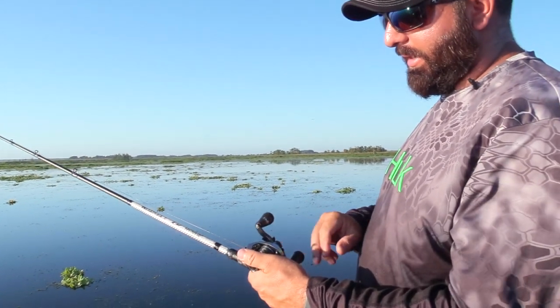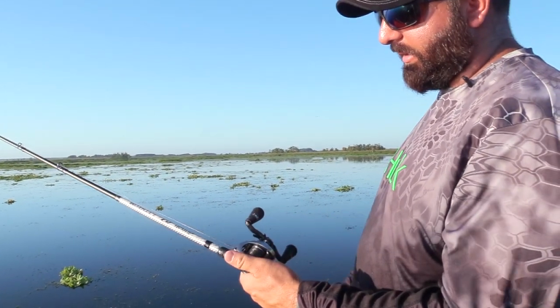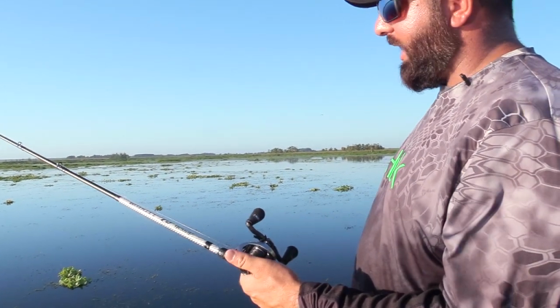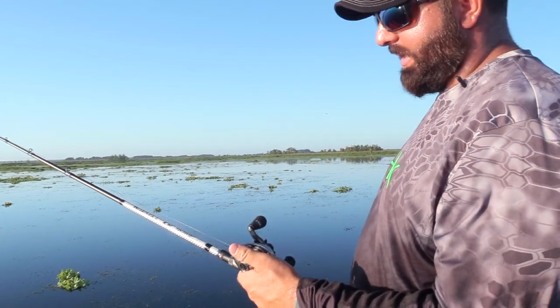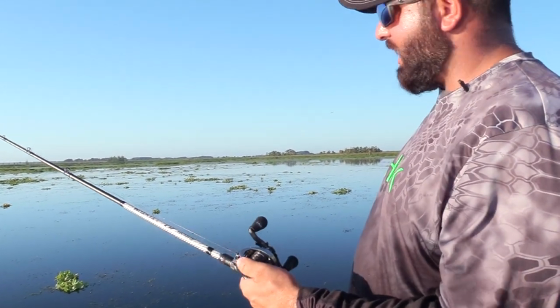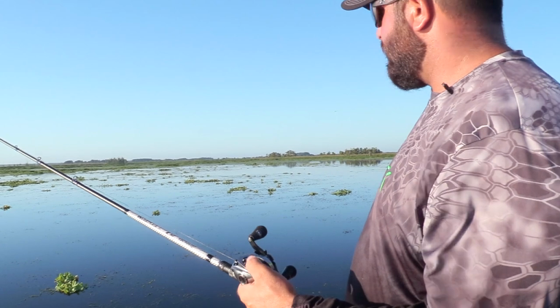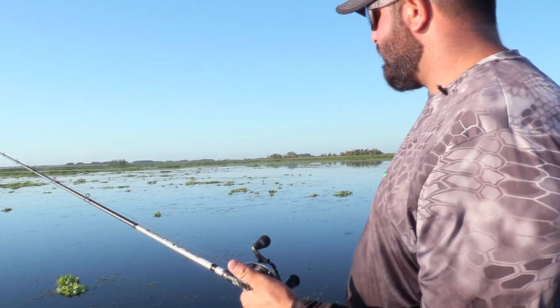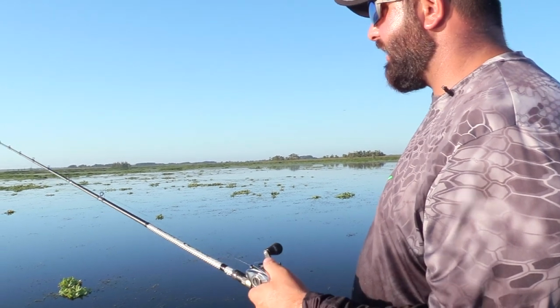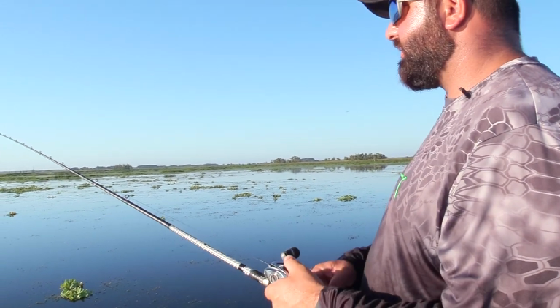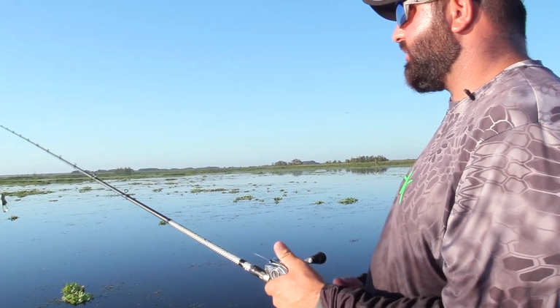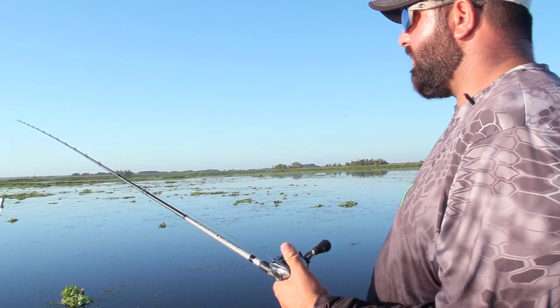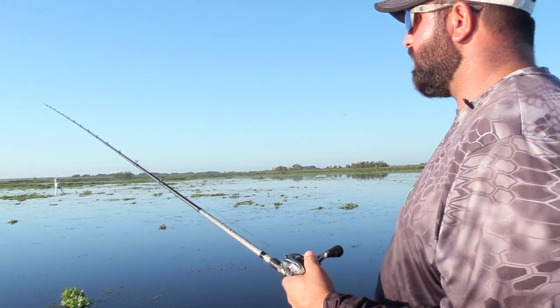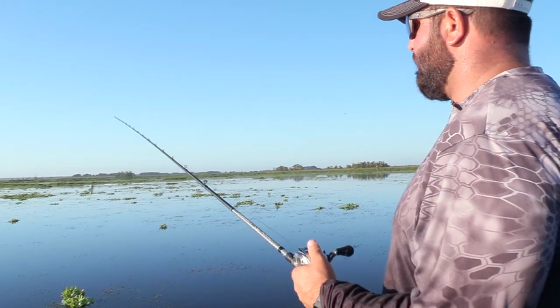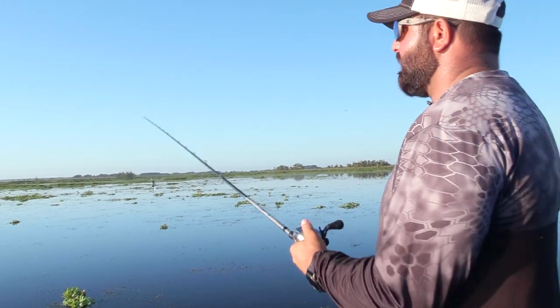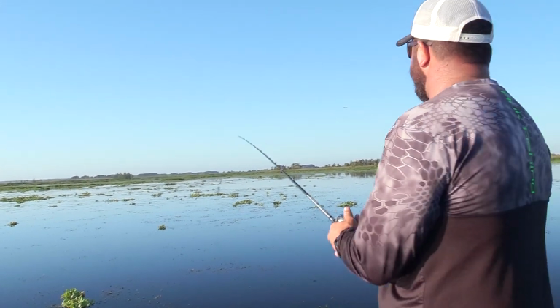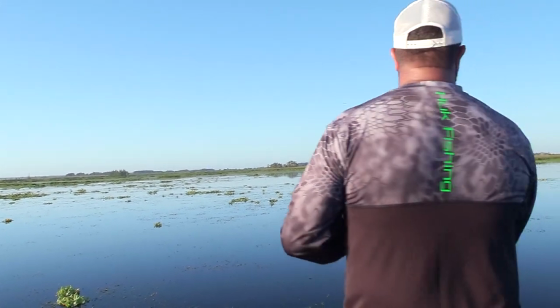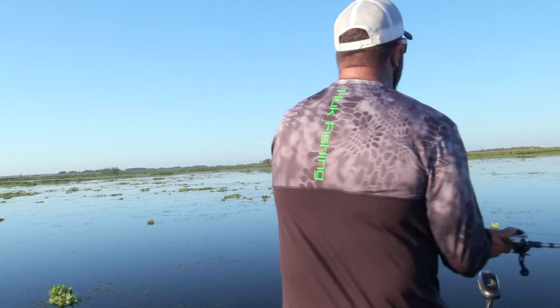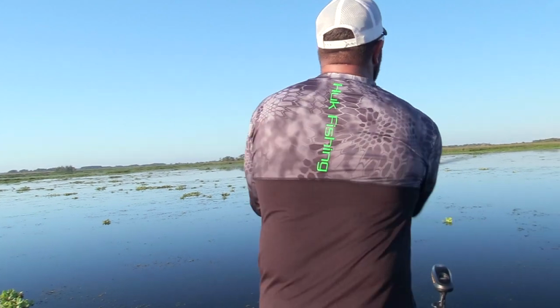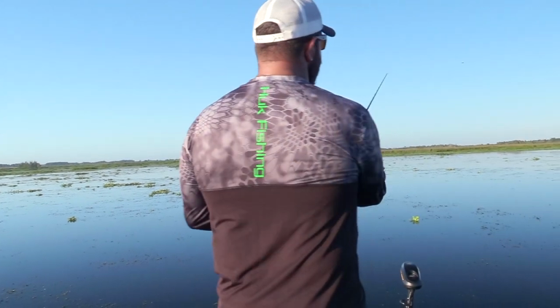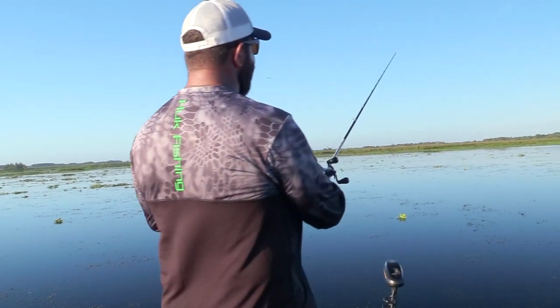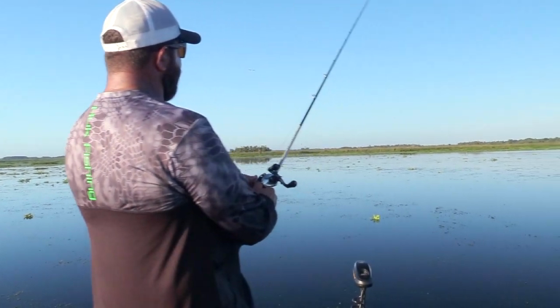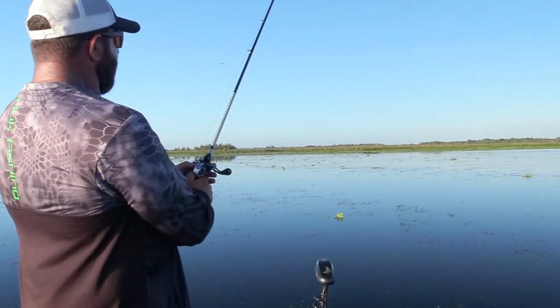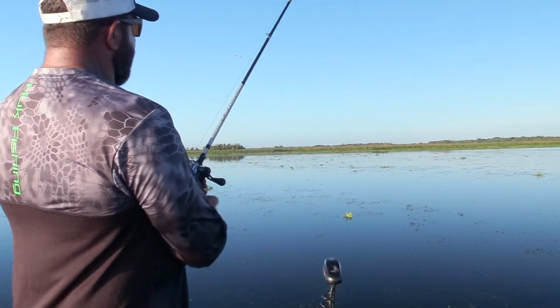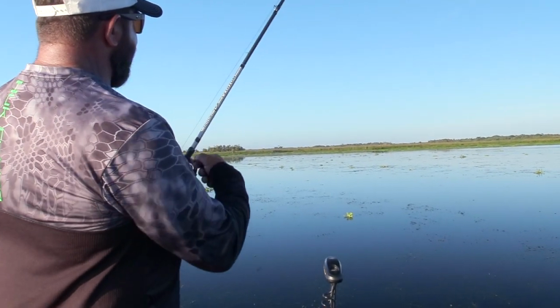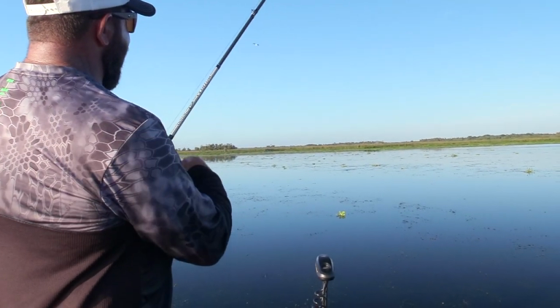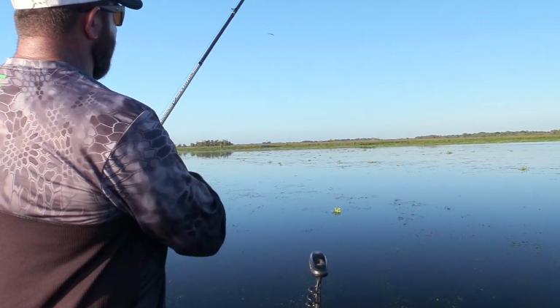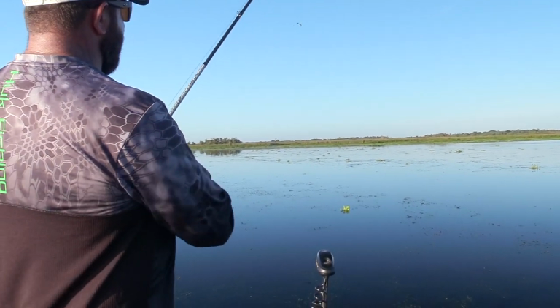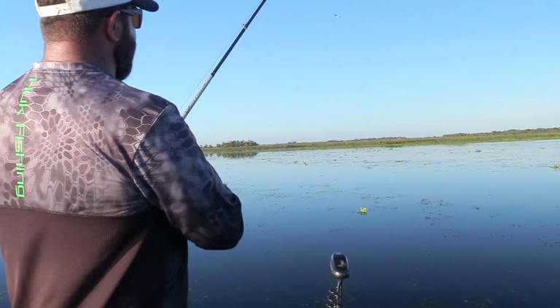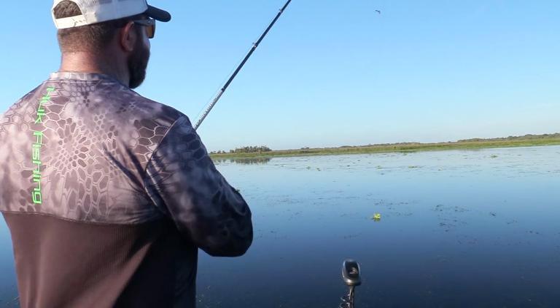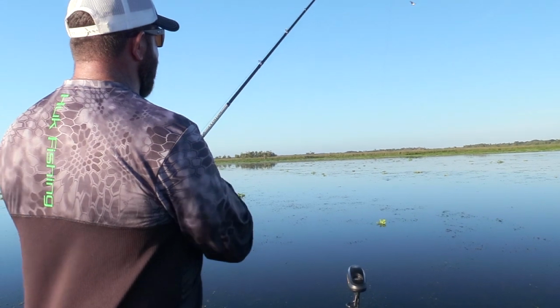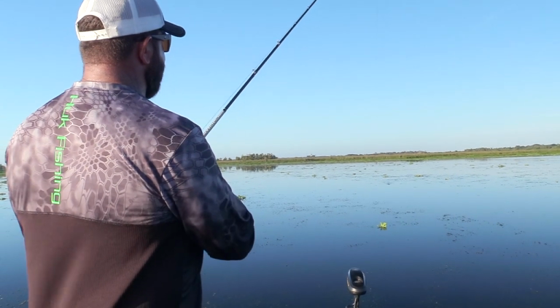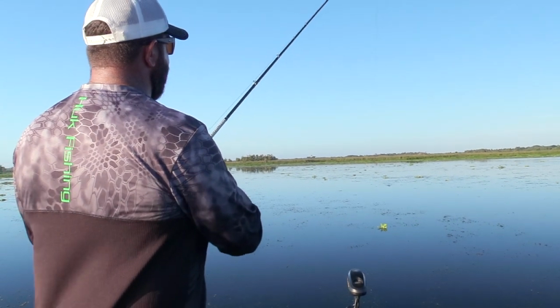There is no other reel on the market that I know of that is this lightweight but has this heavy of a drag. So this thing is just my absolute favorite for this style of fishing when you need that heavy drag to really pull these fish out of this thick stuff.